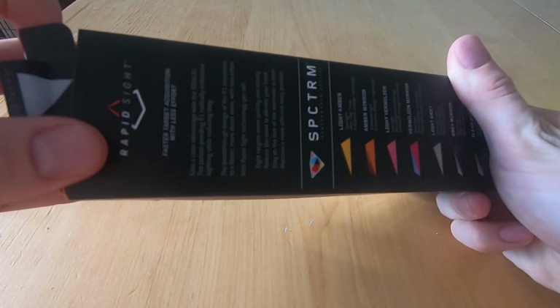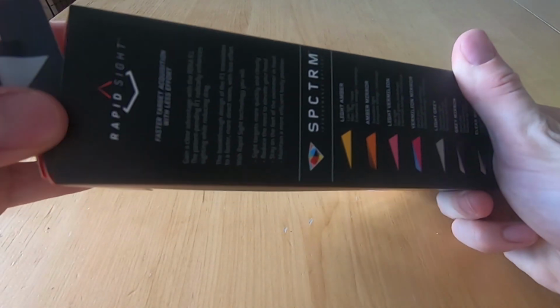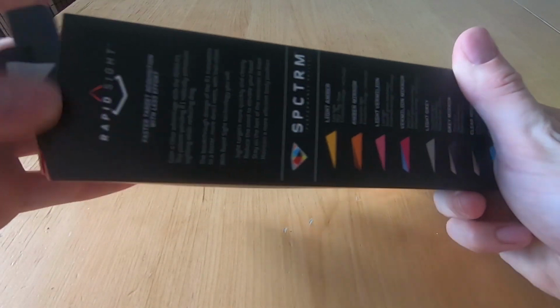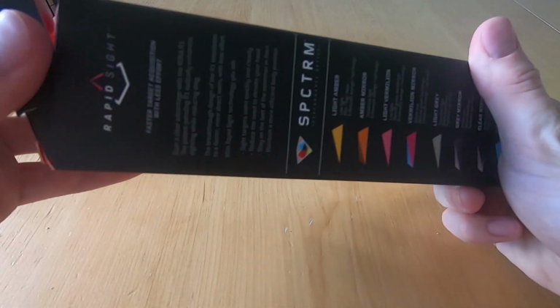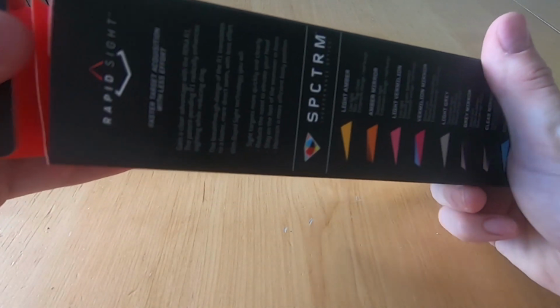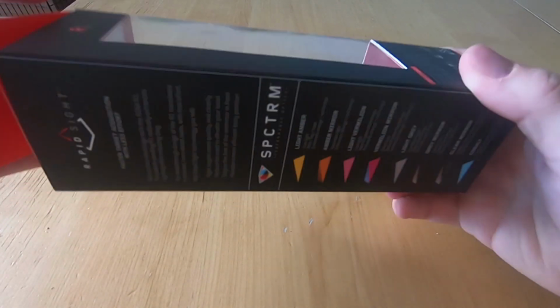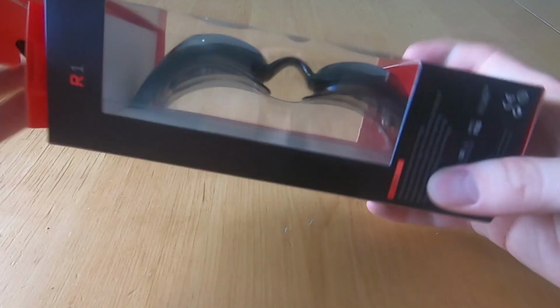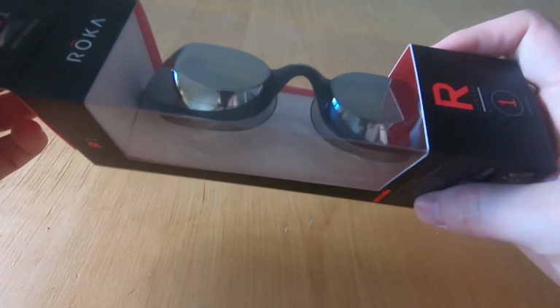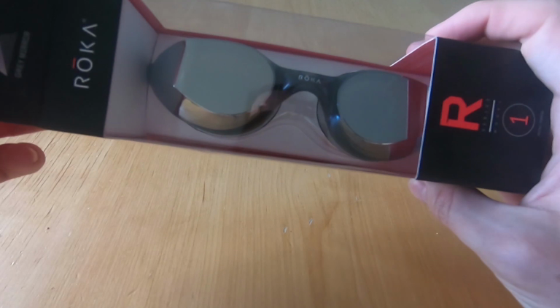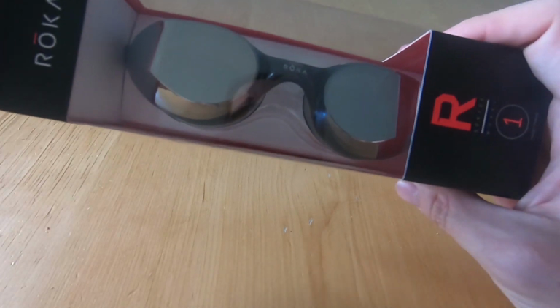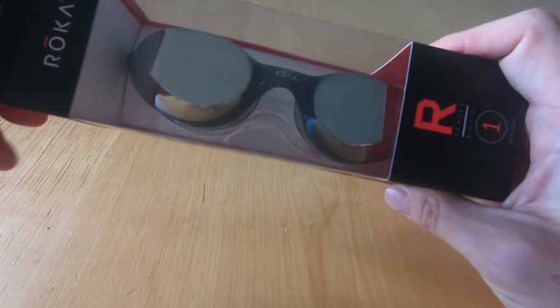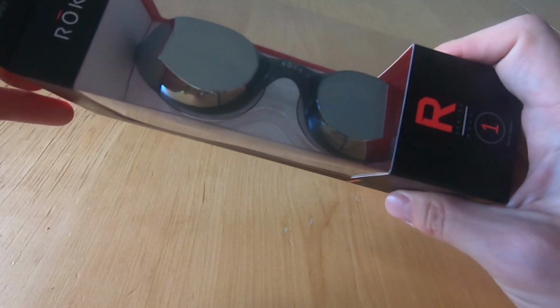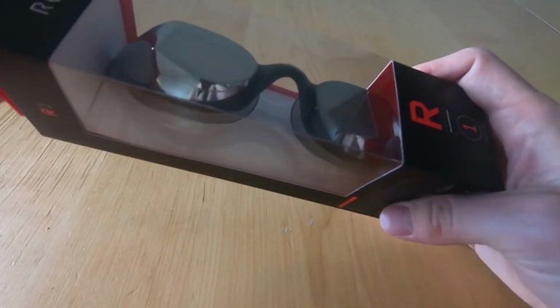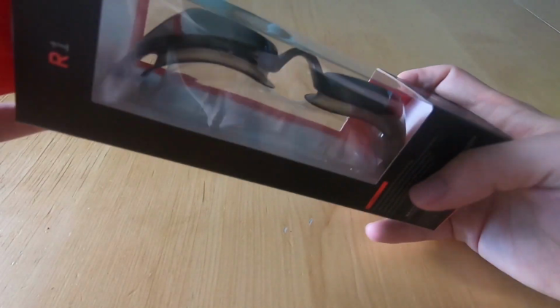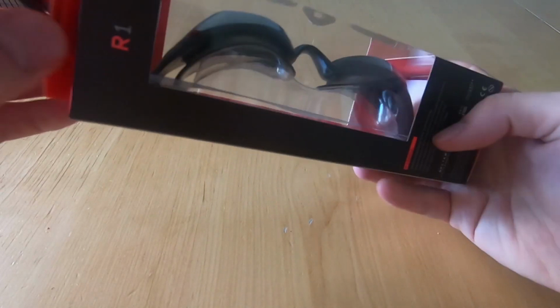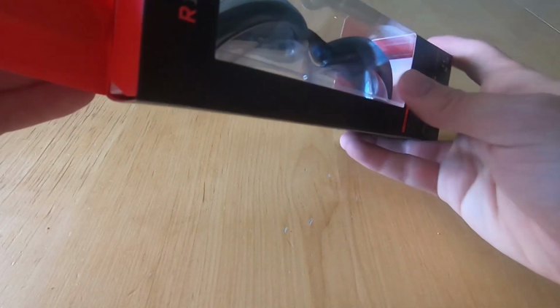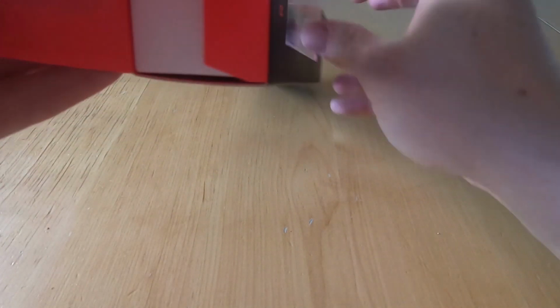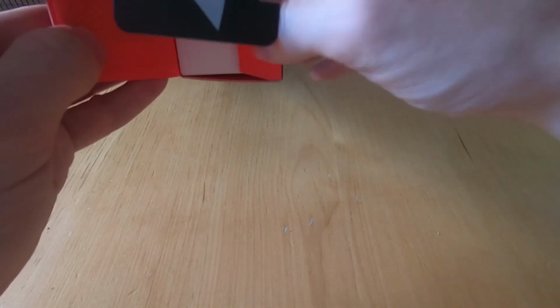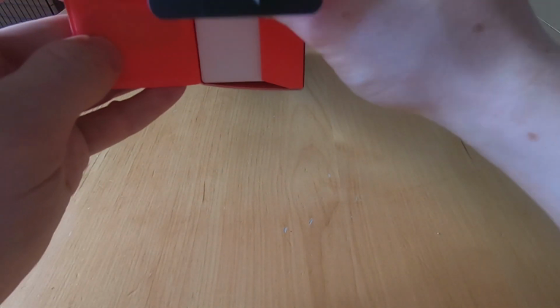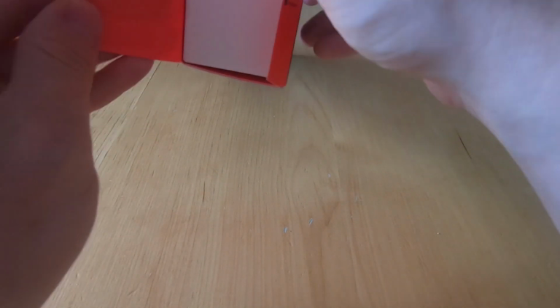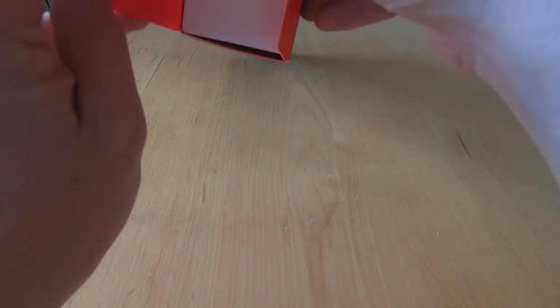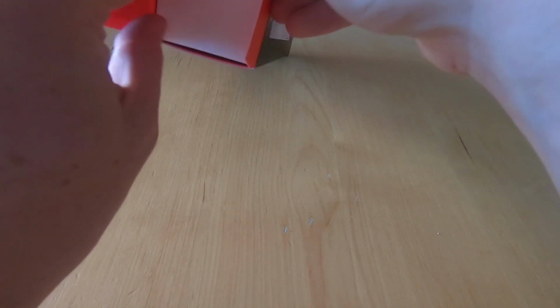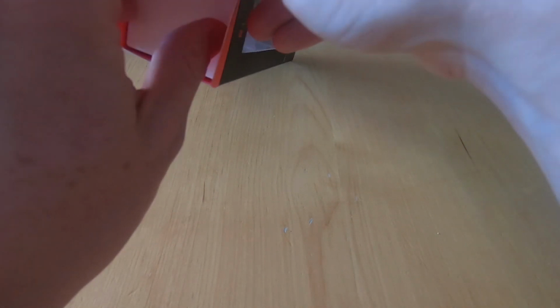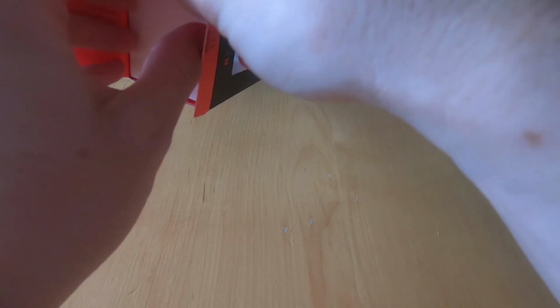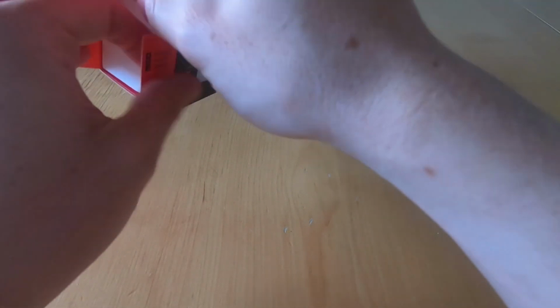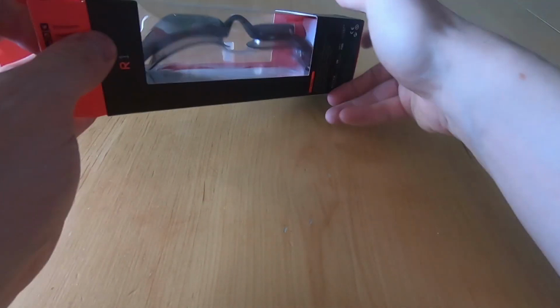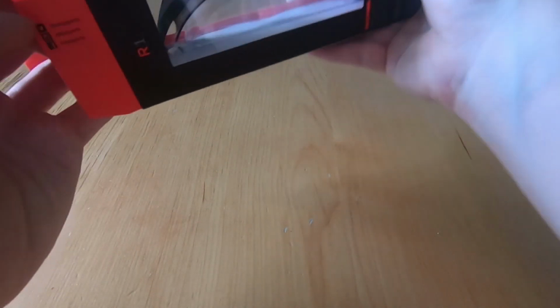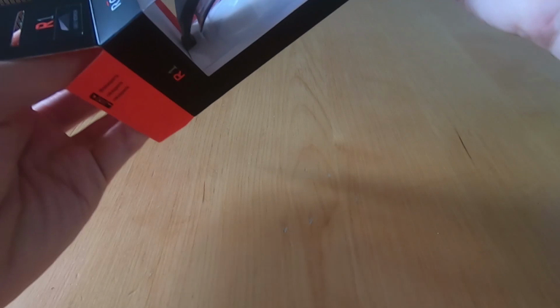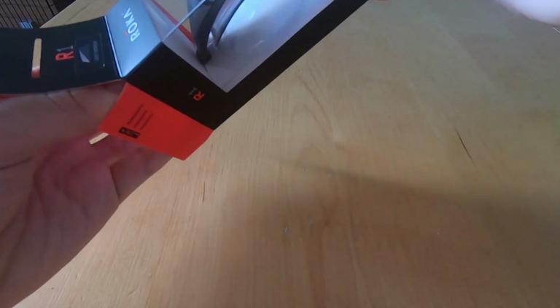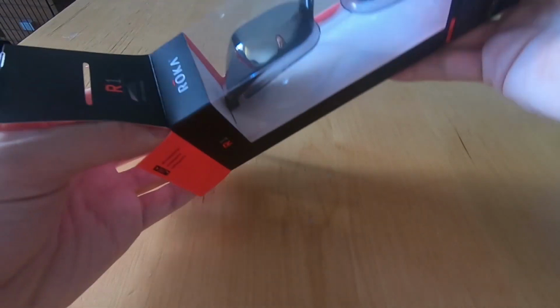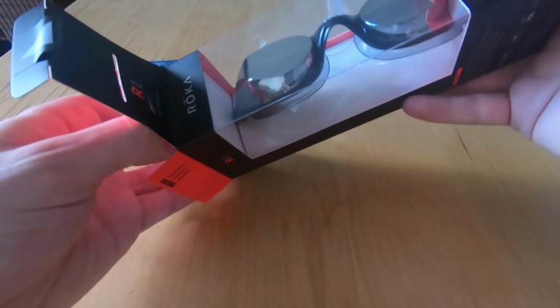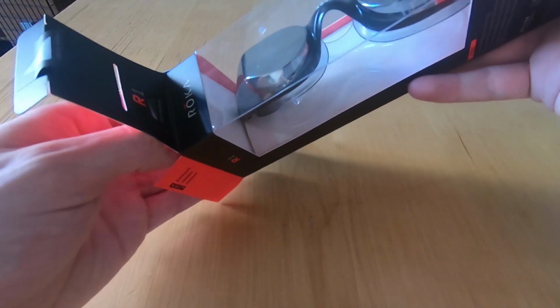They still look pretty cool — I like the dark grey mirror. As with everything Roka does, they put a lot of time into the packaging.